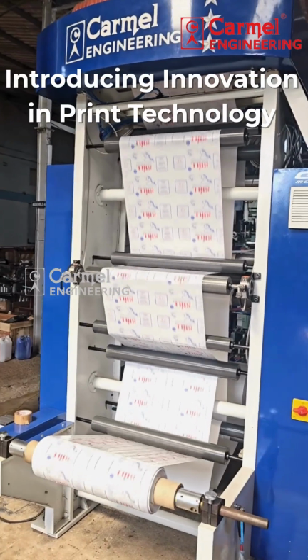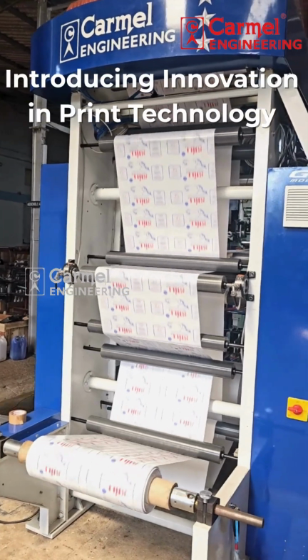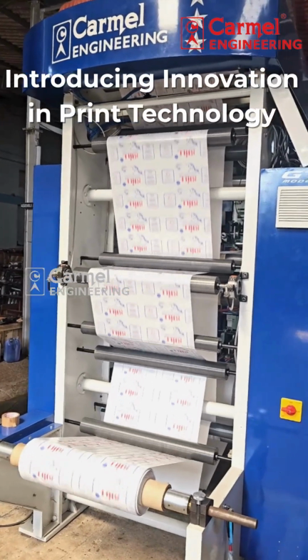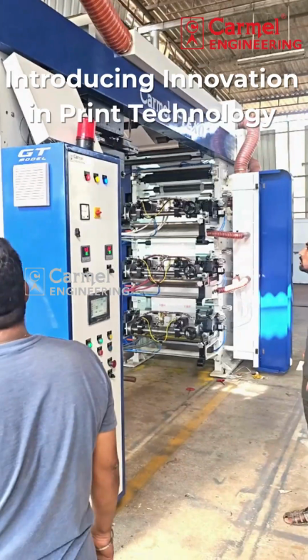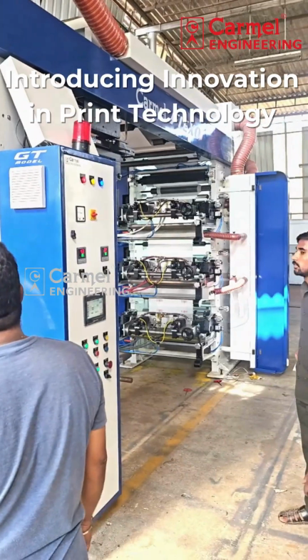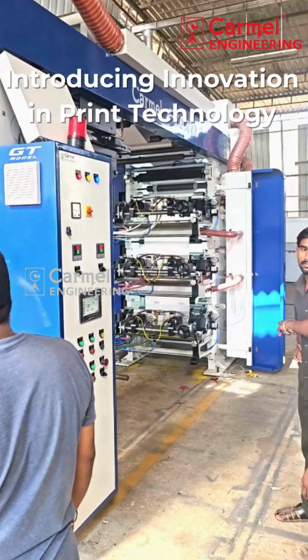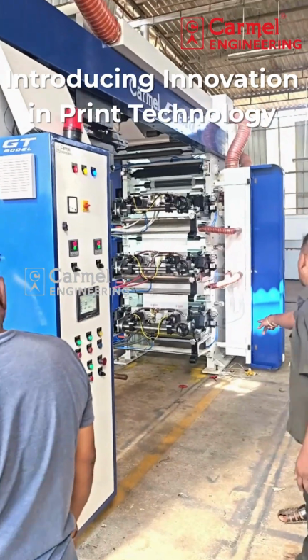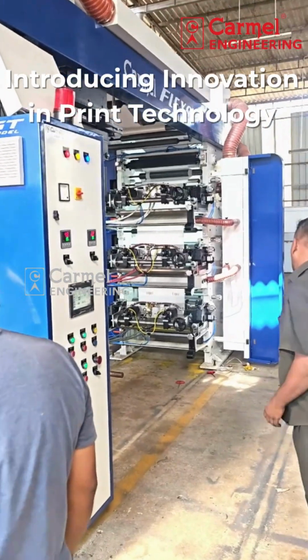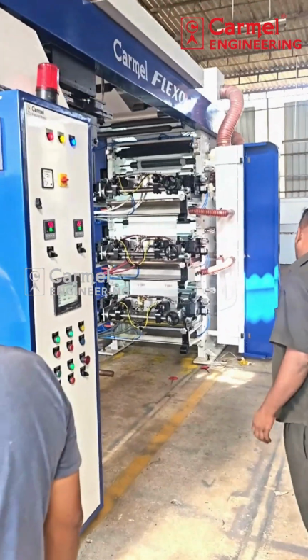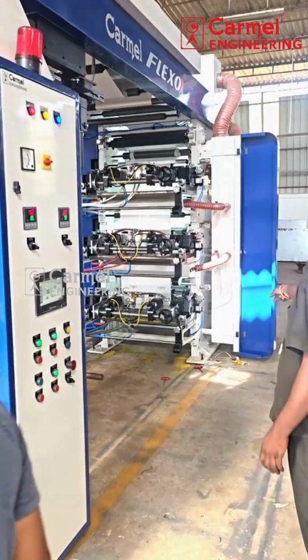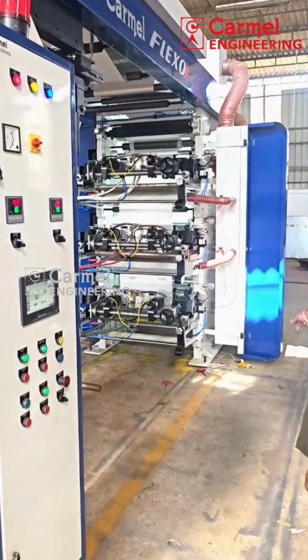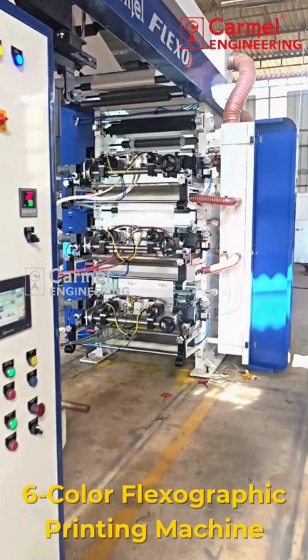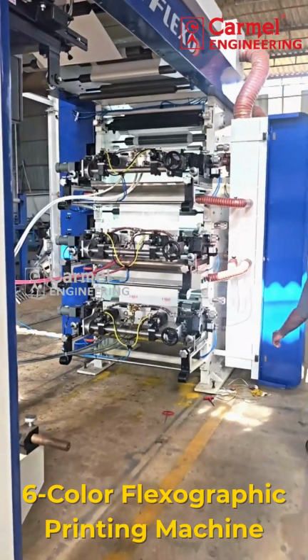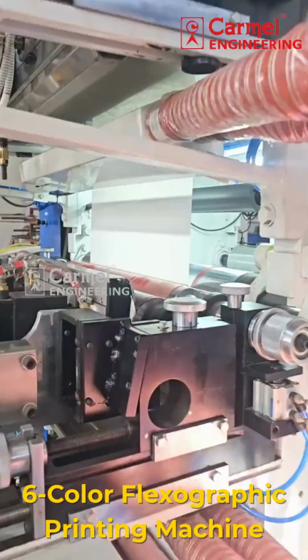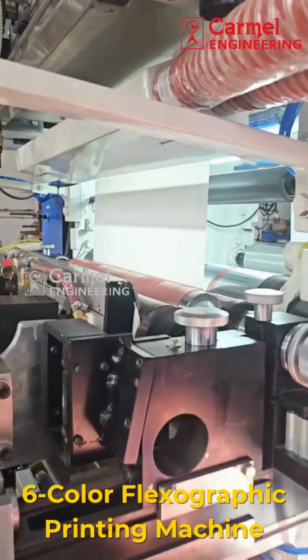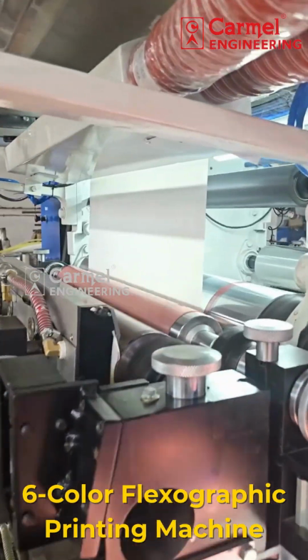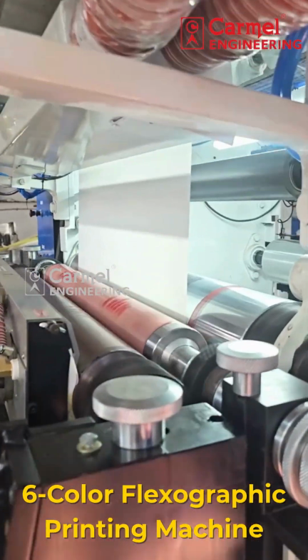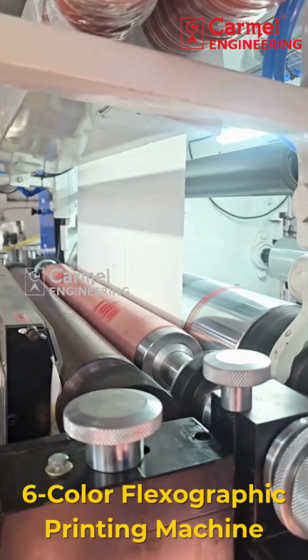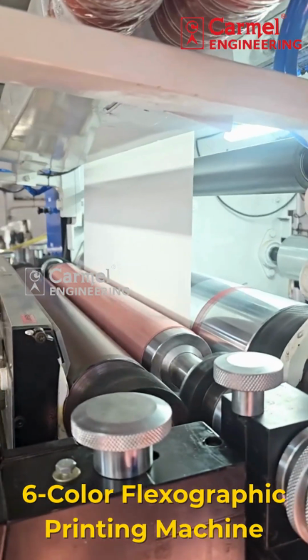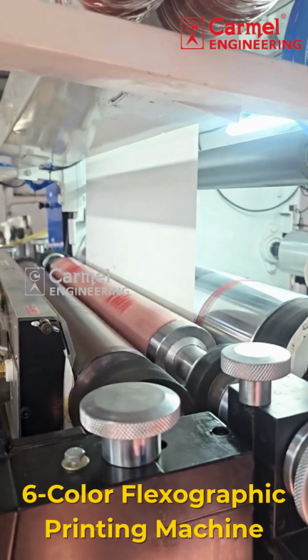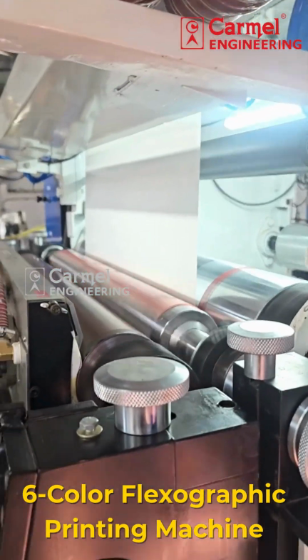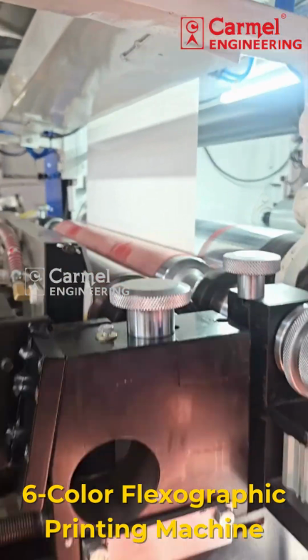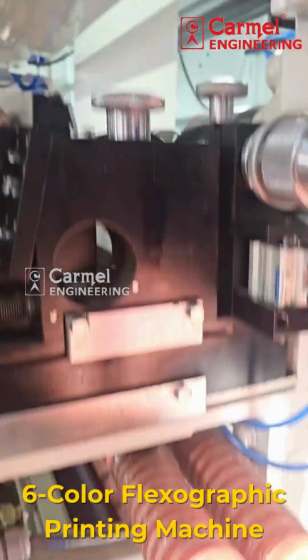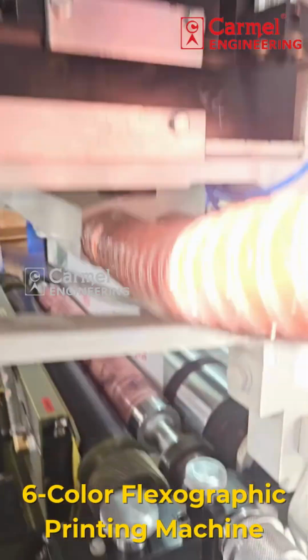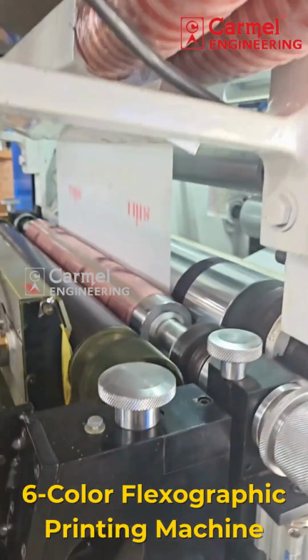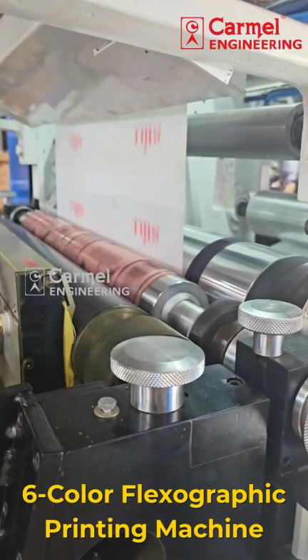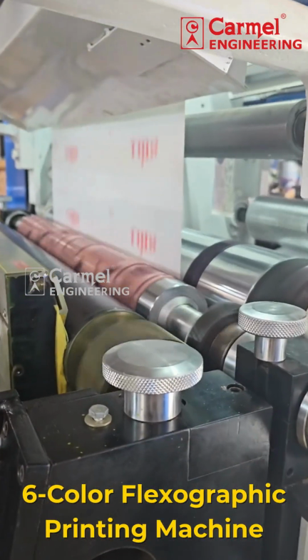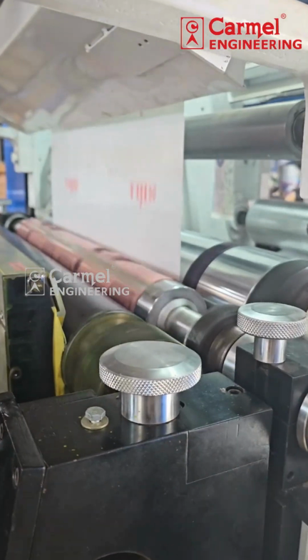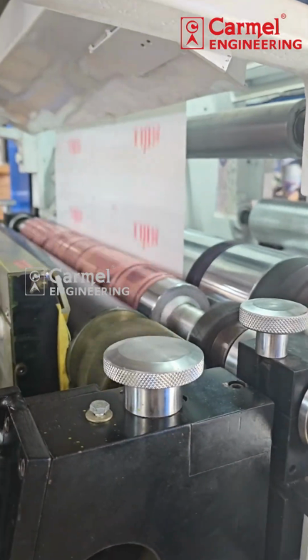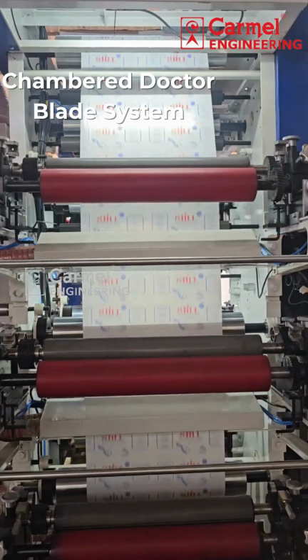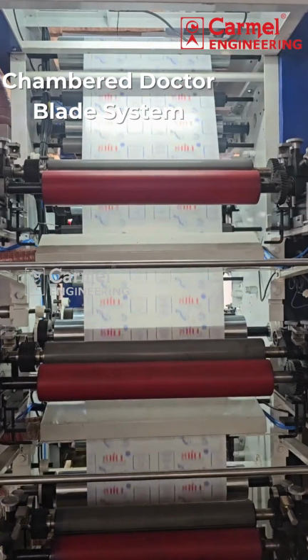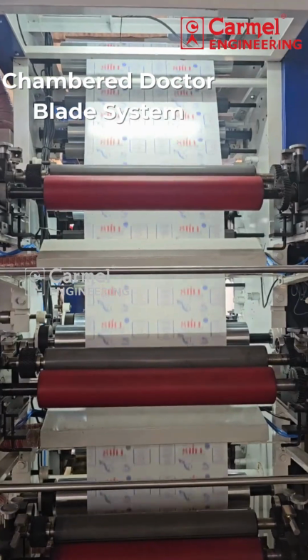Introducing innovation in quick technology, only from Carmel Engineering. Presenting our six-color flexographic printing machine, designed for performance and precision.